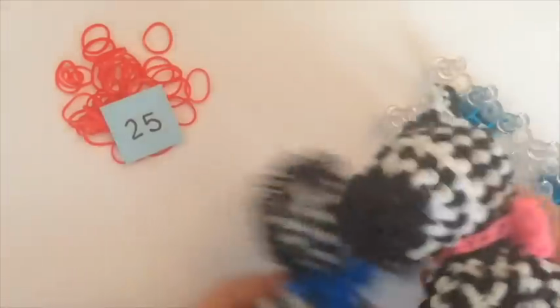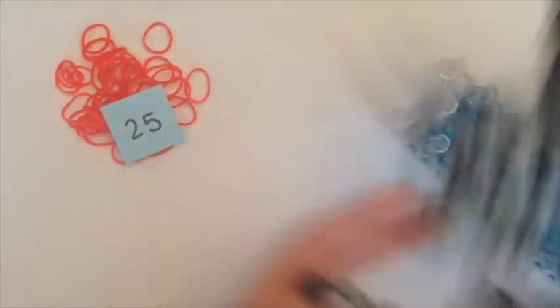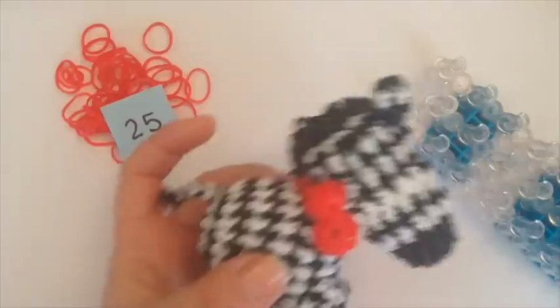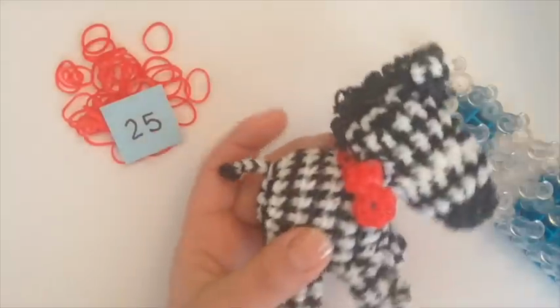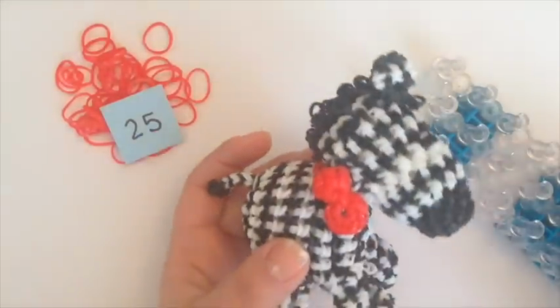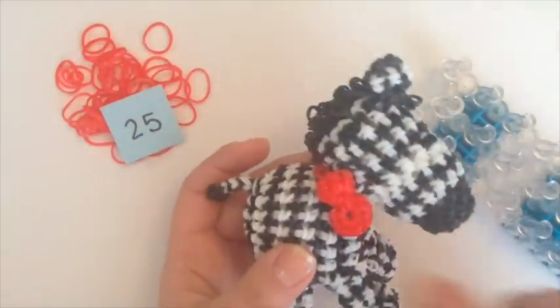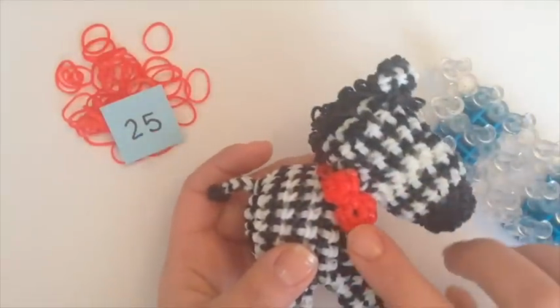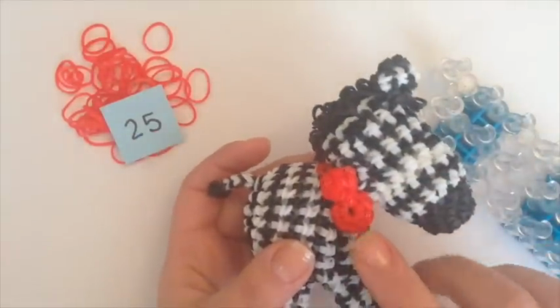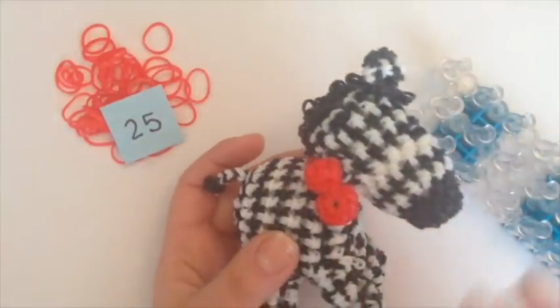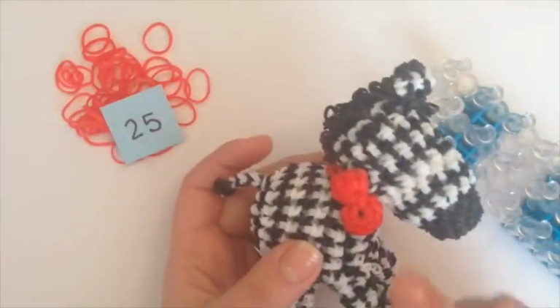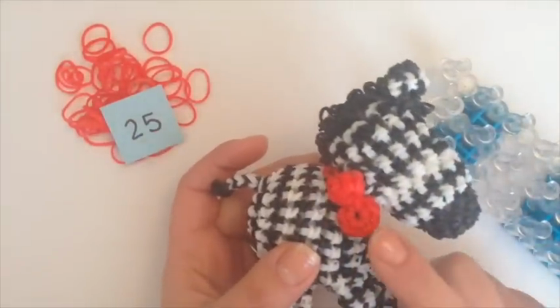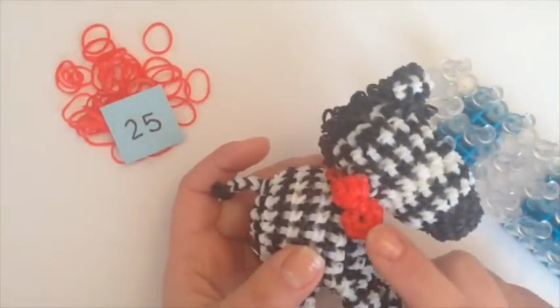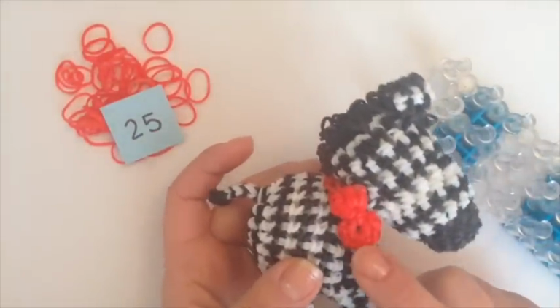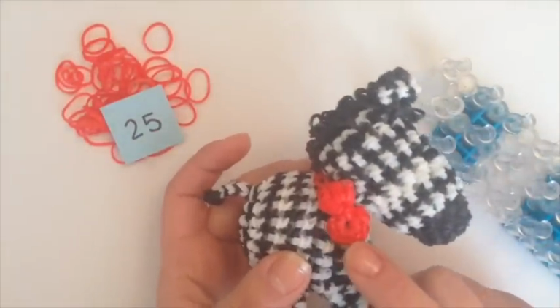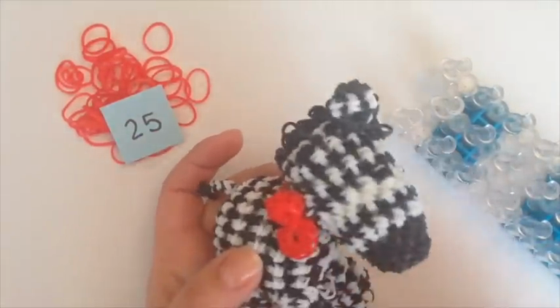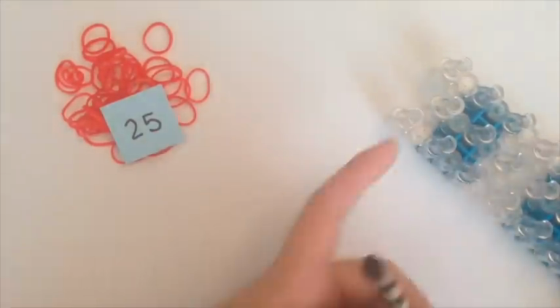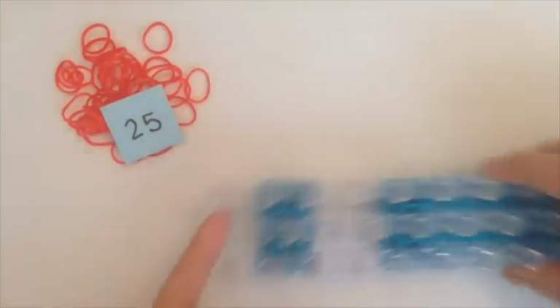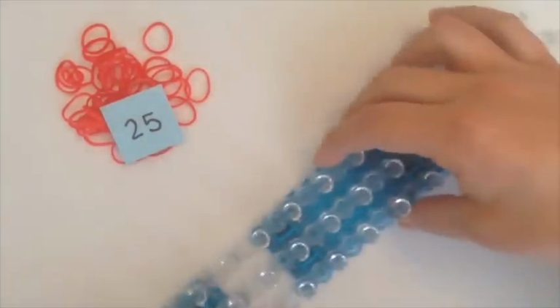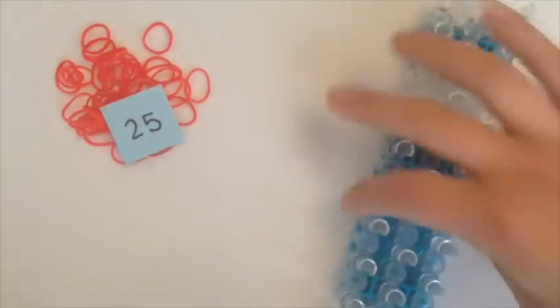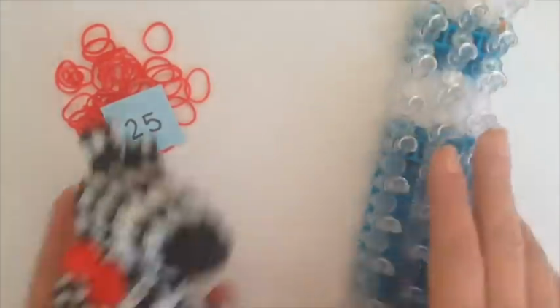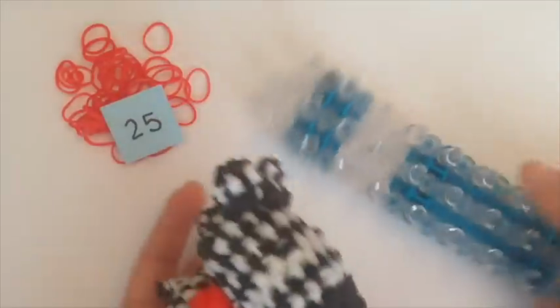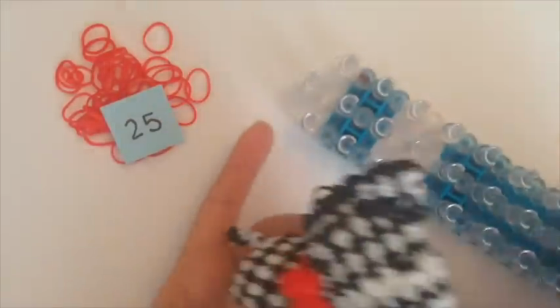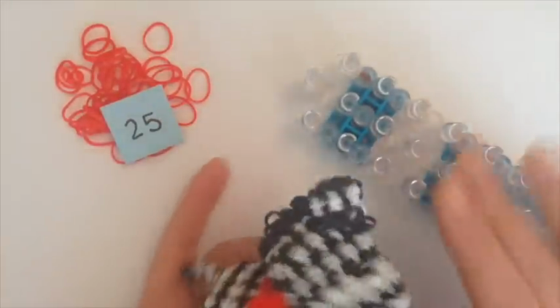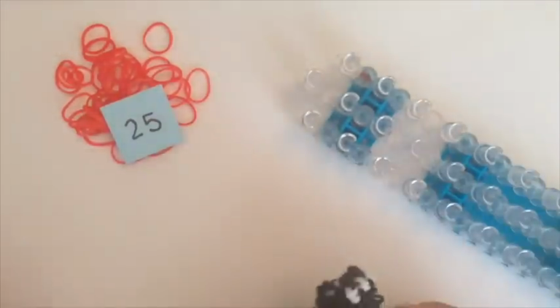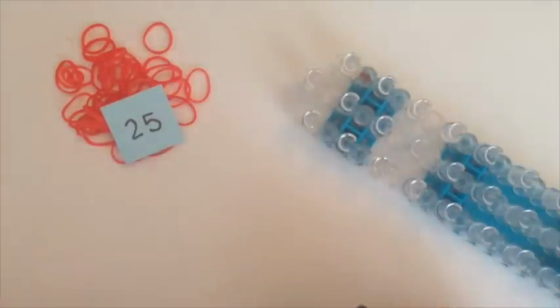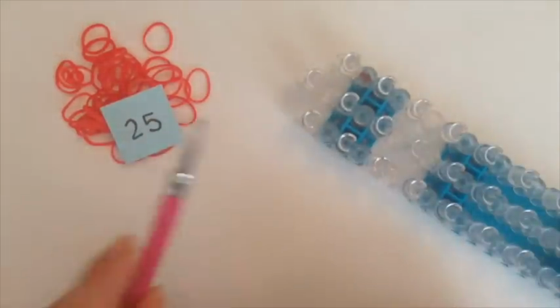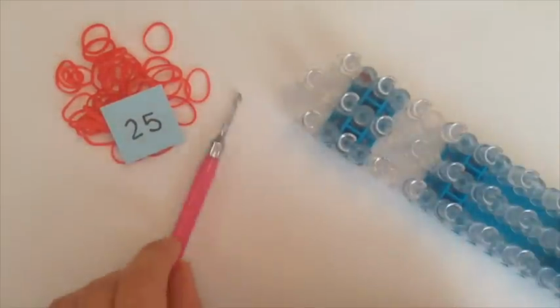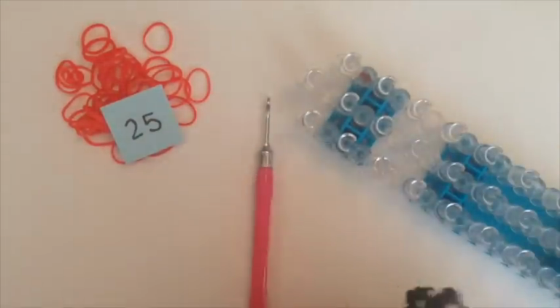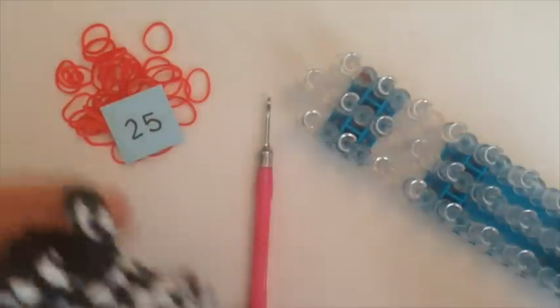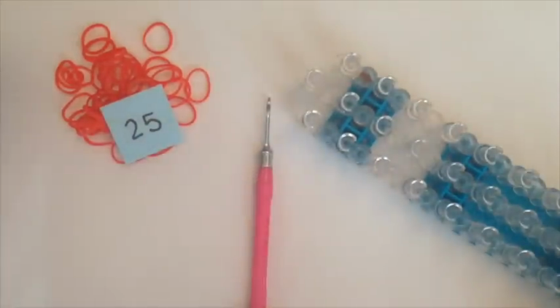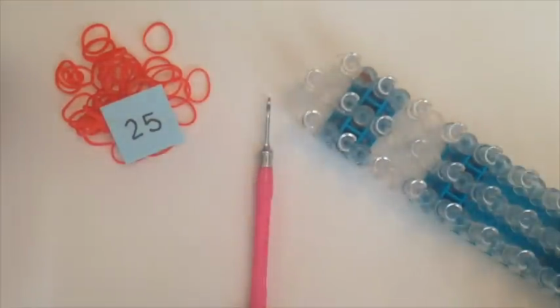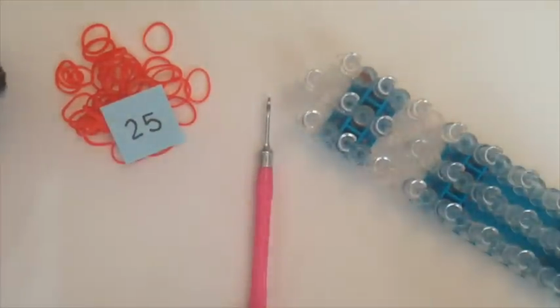To do this you're going to need approximately 25 bands. I'm going to use my loom. So grab your loom and your hook and I'm going to get started.